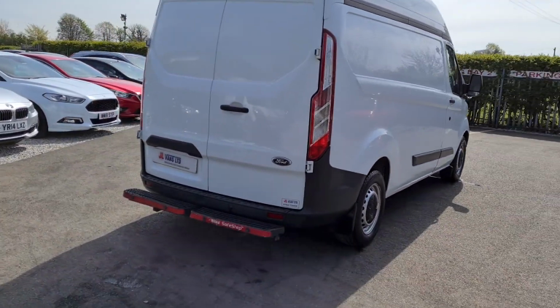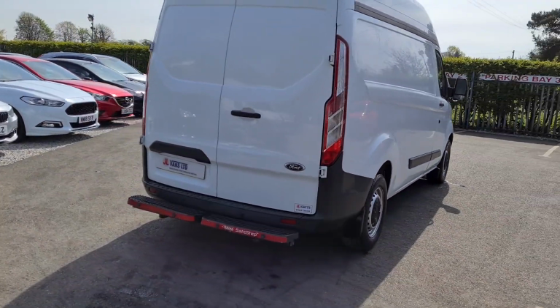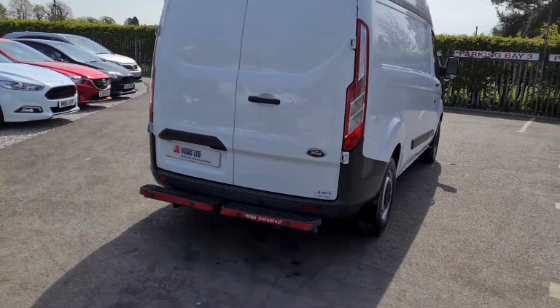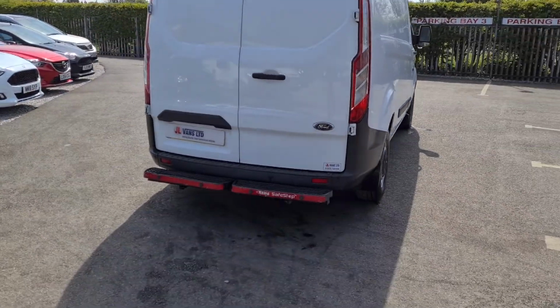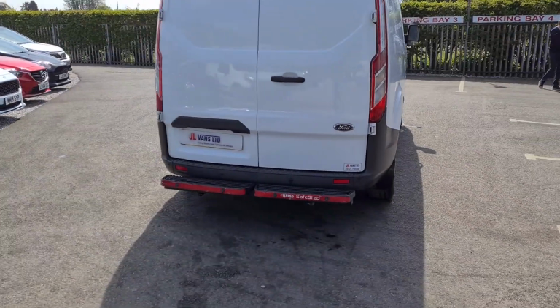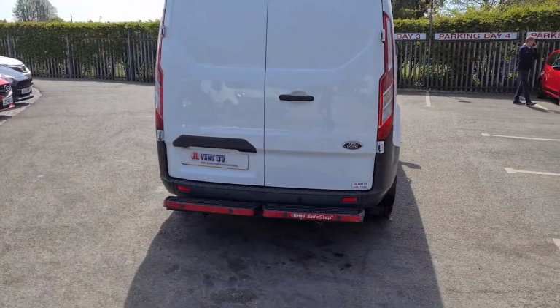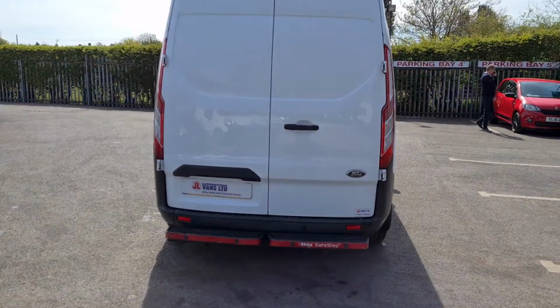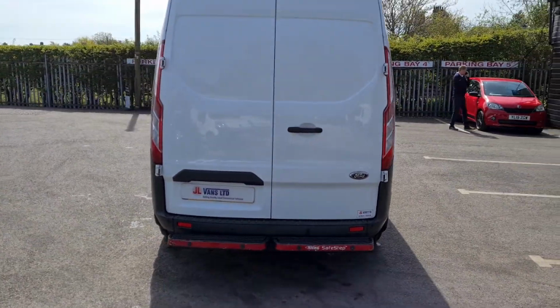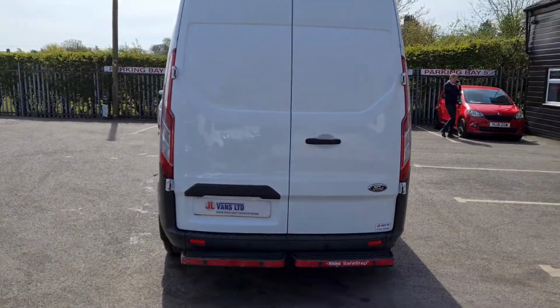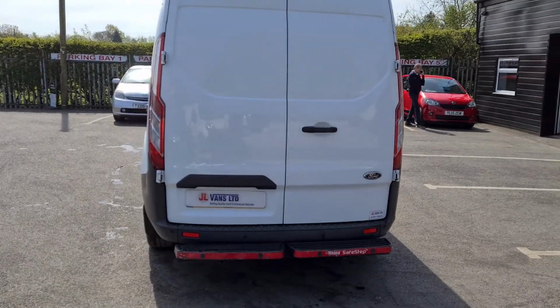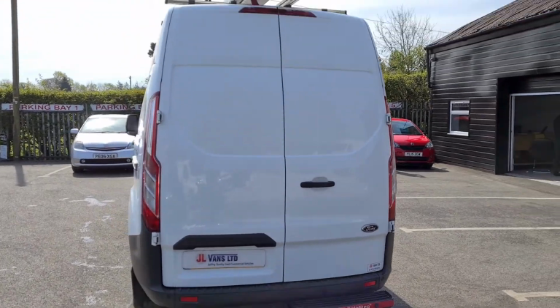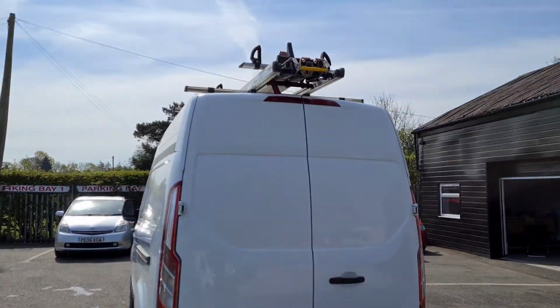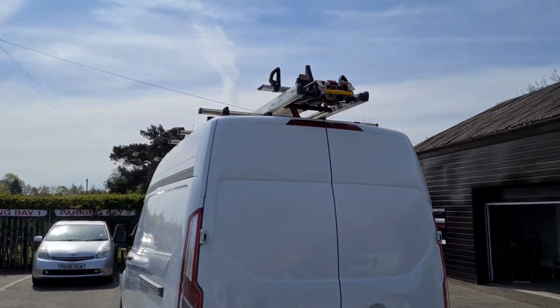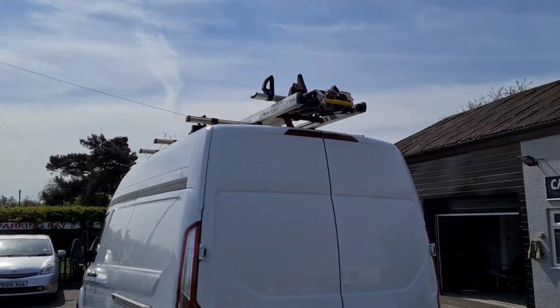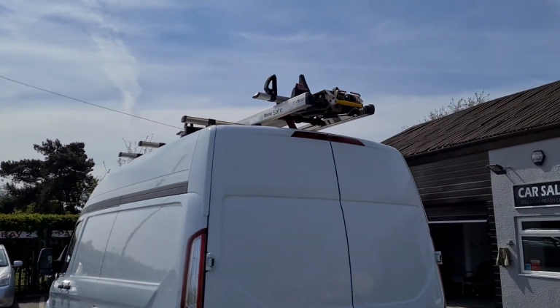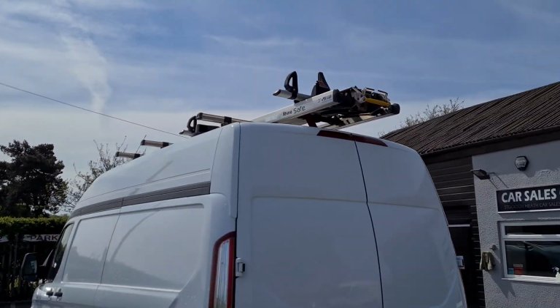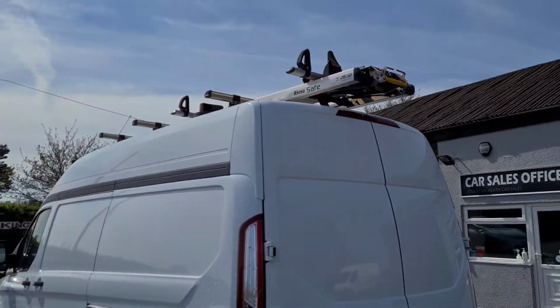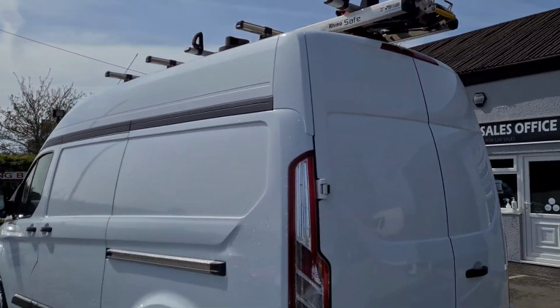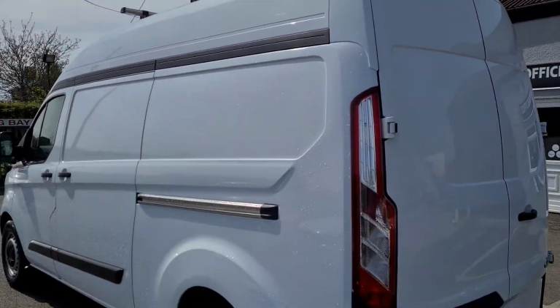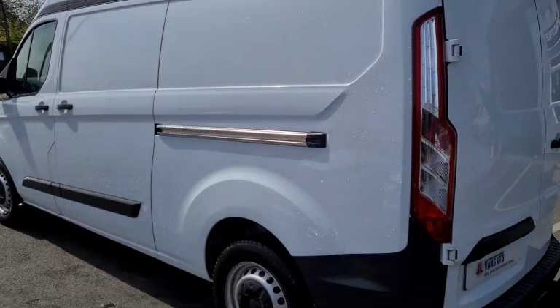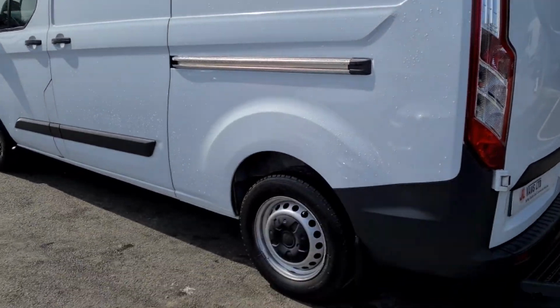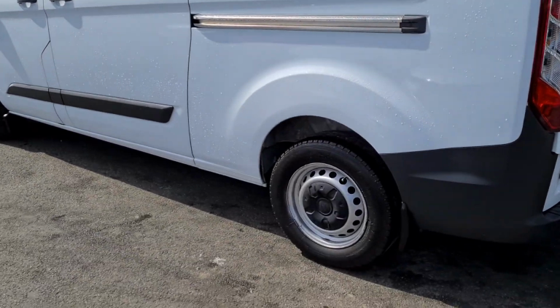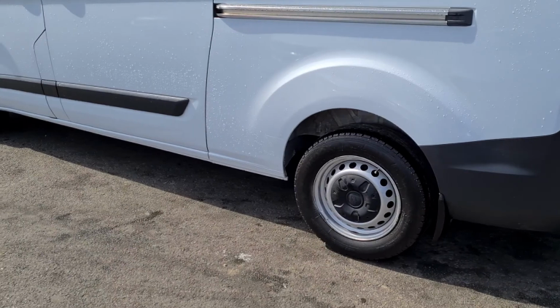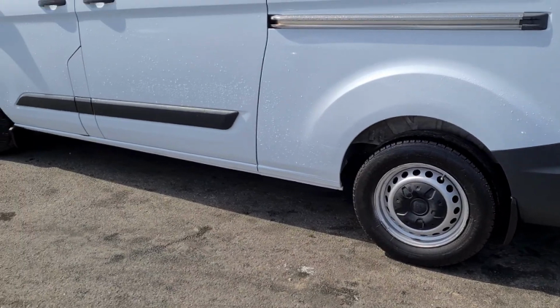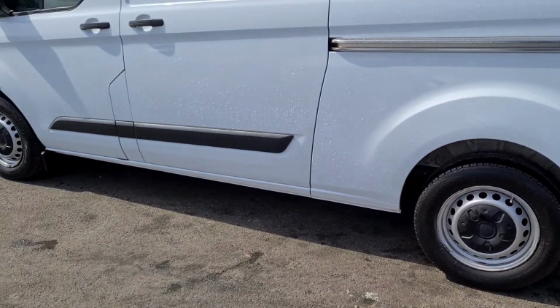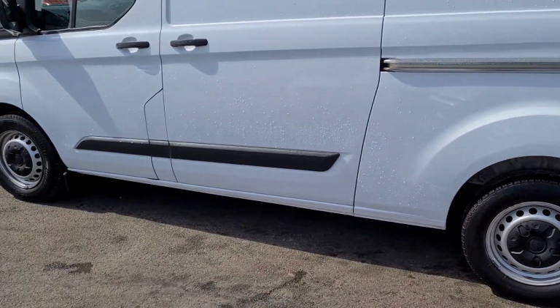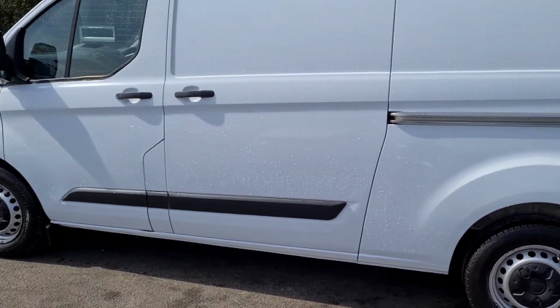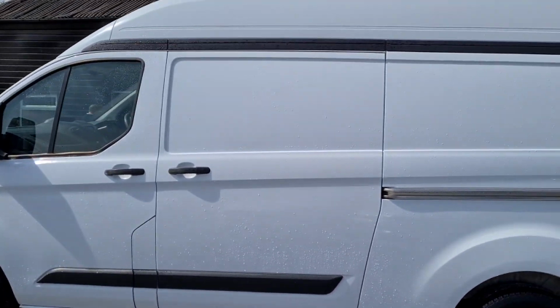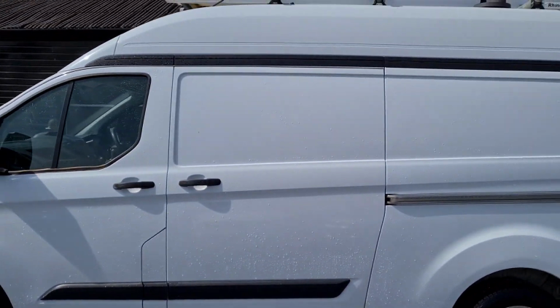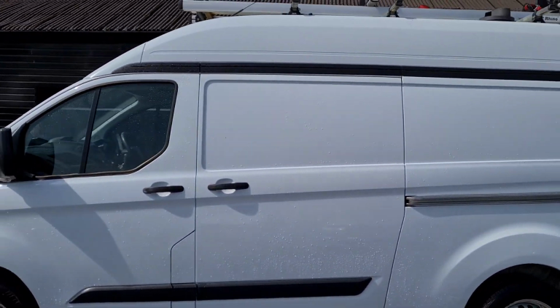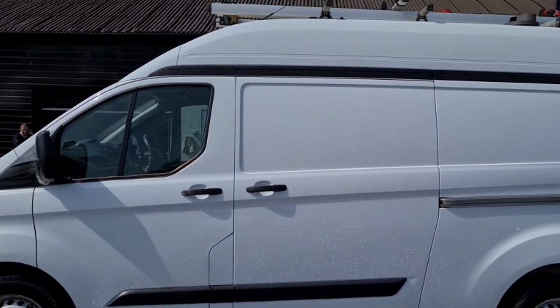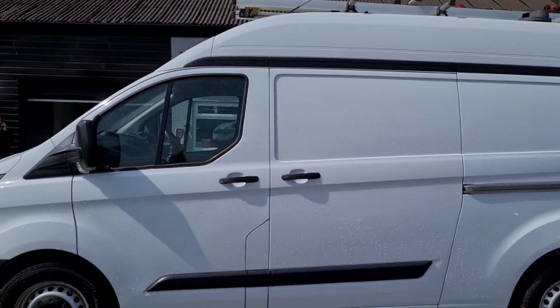It's got a few extra bits and pieces on it with the rear step and rear sensors. It does have the easy roof rack — I'll show you how that works in a second. If you didn't want the easy roof rack, you can remove that before it comes out to you.